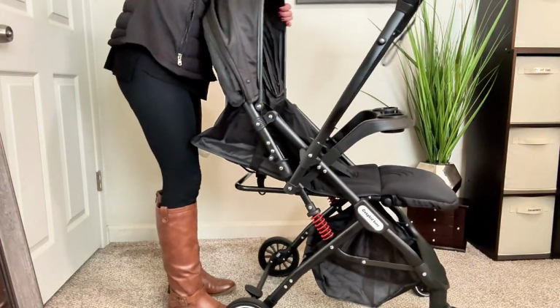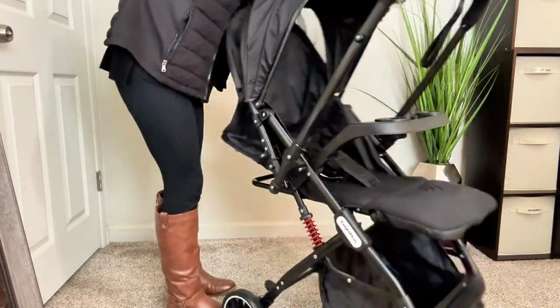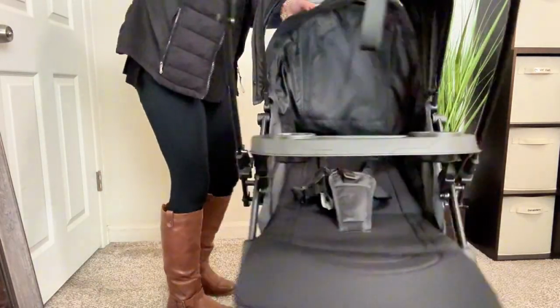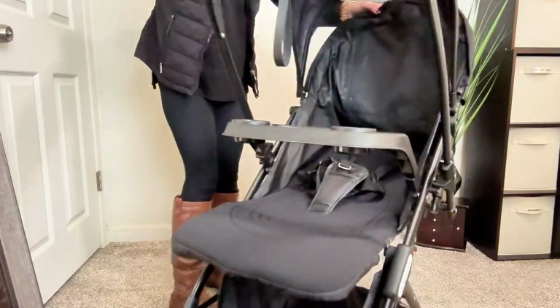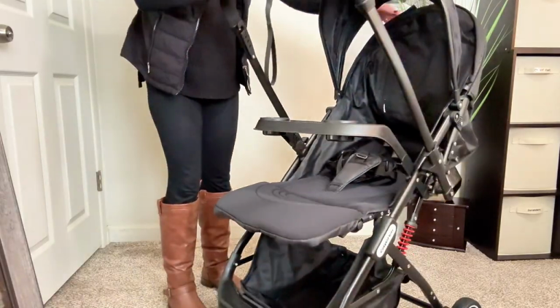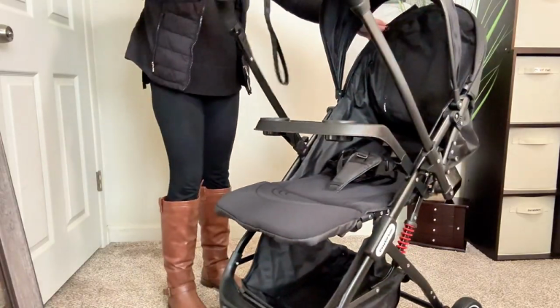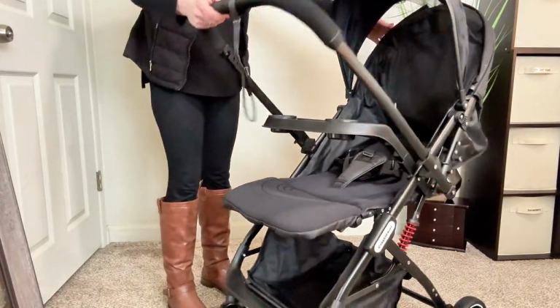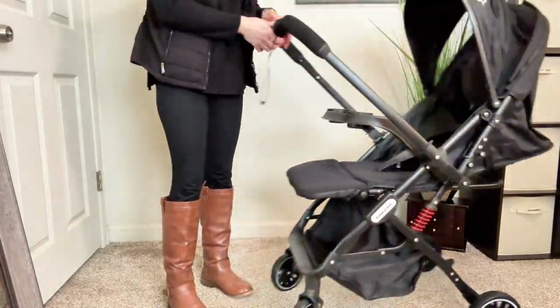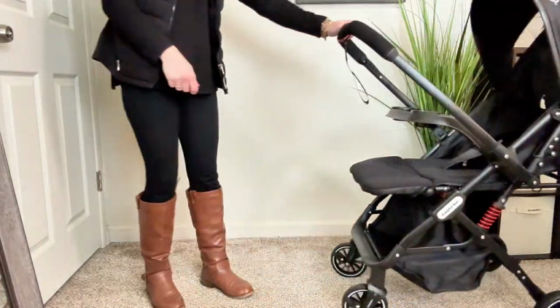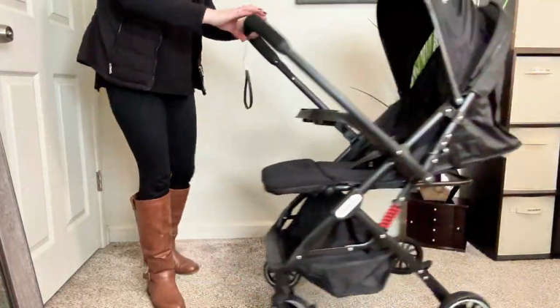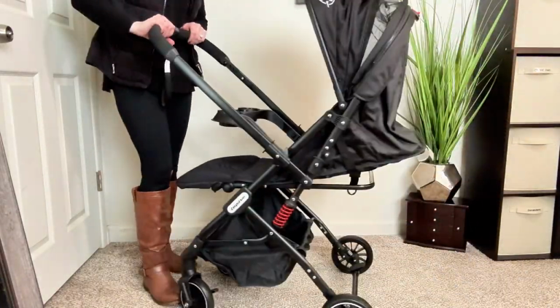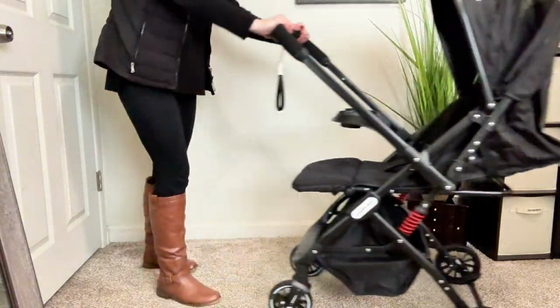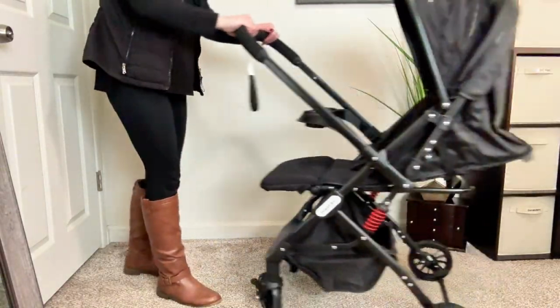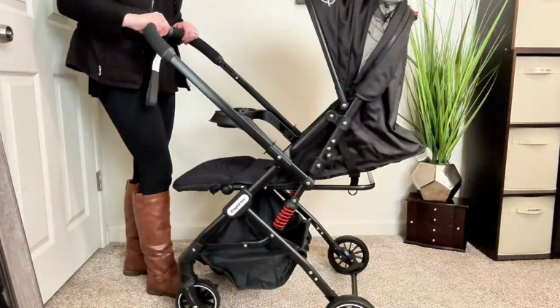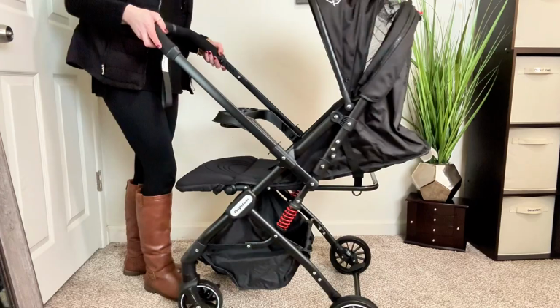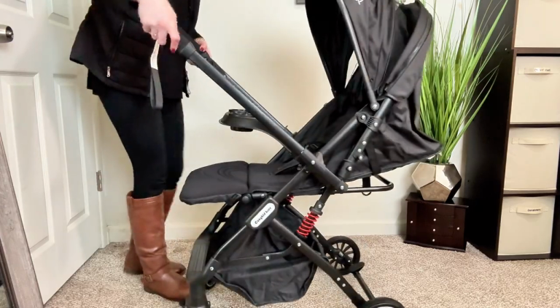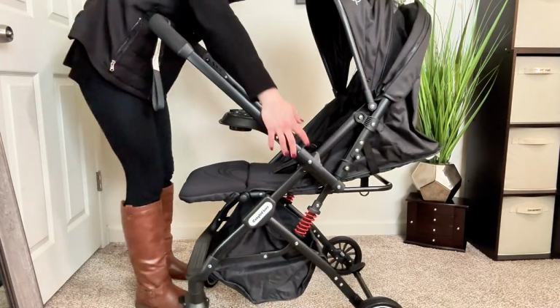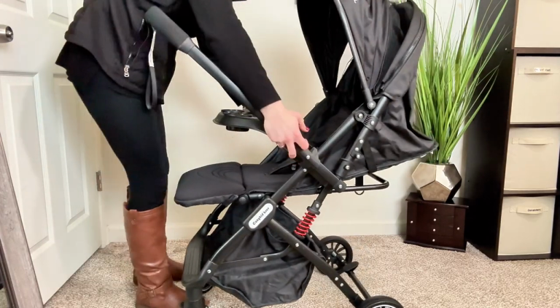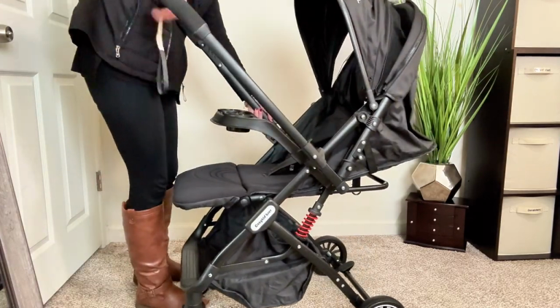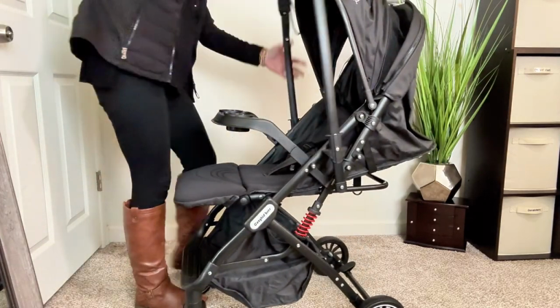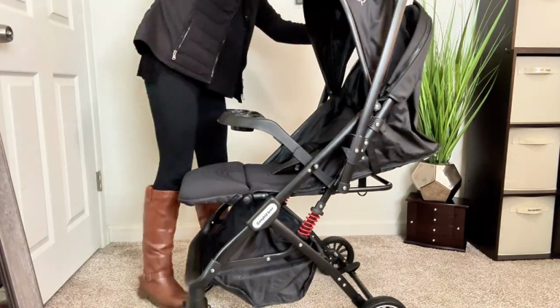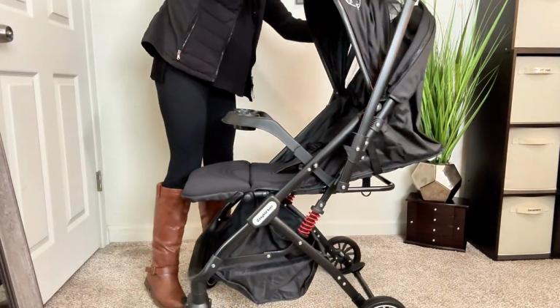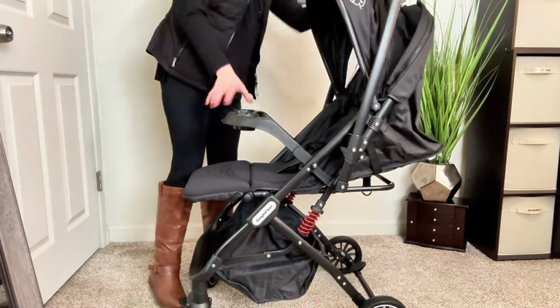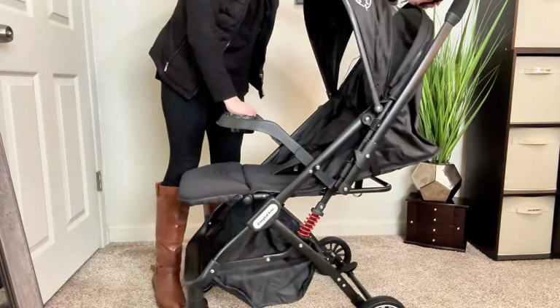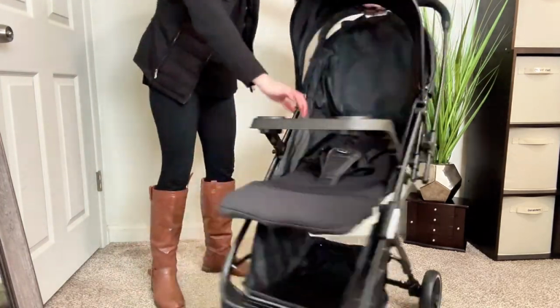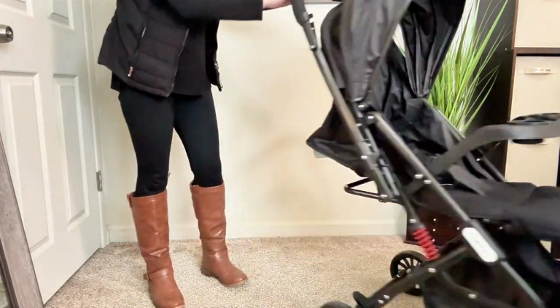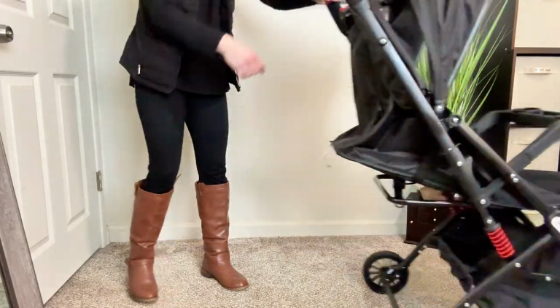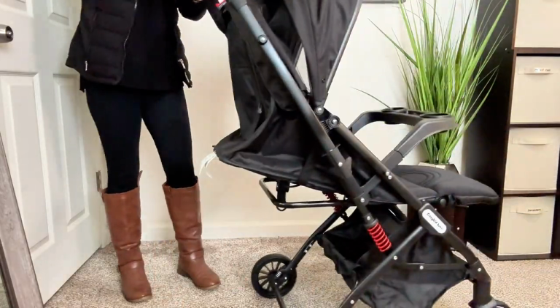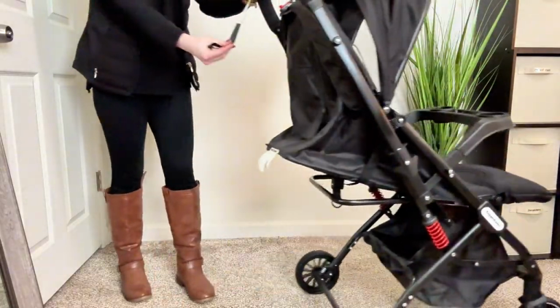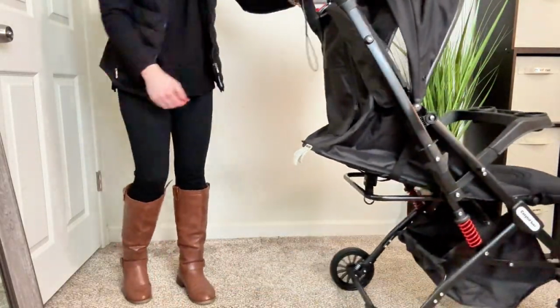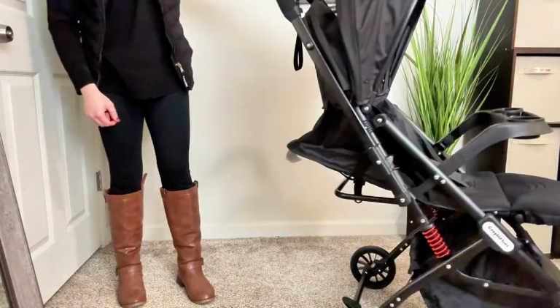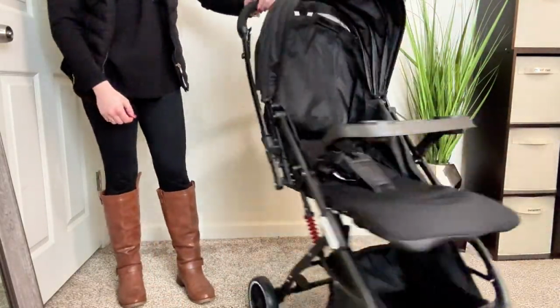One of my favorite parts is that the stroller can be forward-facing or back-facing just by switching the push handle. Toddlers go through so many stages — sometimes they want their independence and other times they want to see mom or dad — and this is a great feature that is super easy to change.